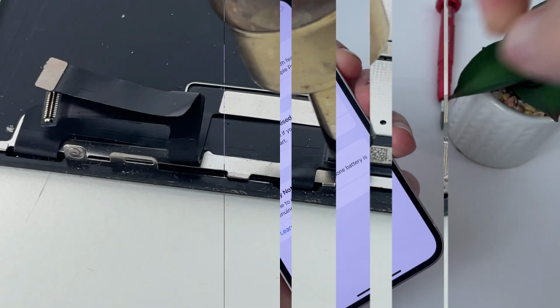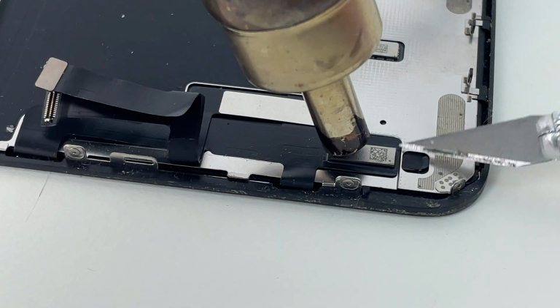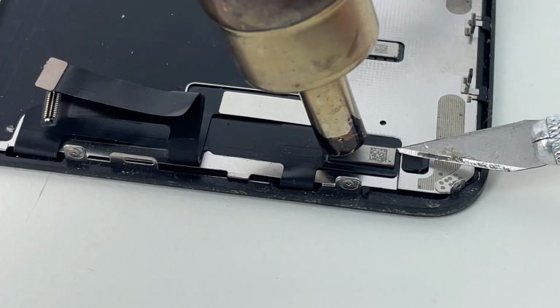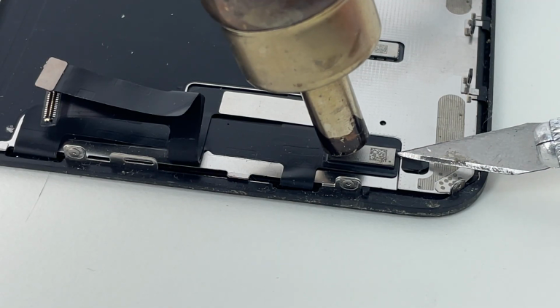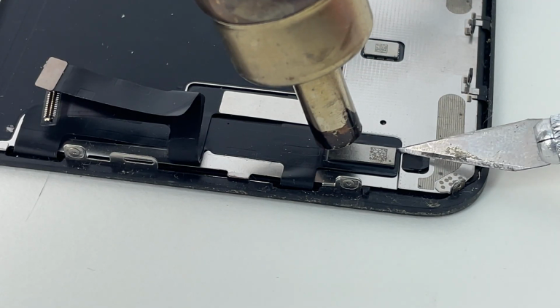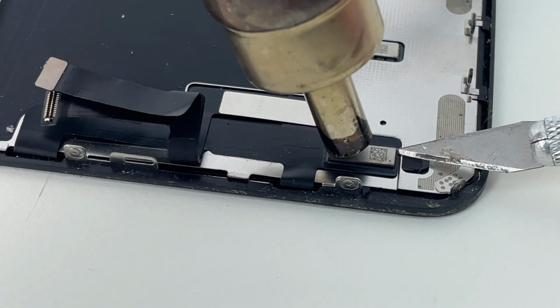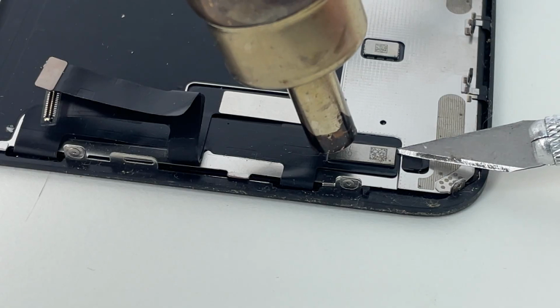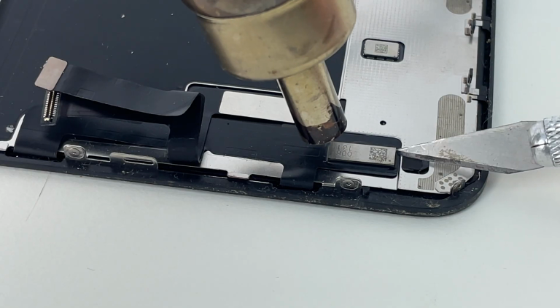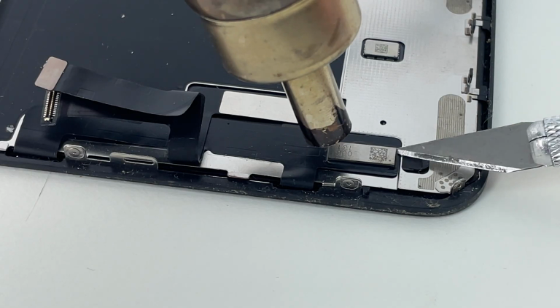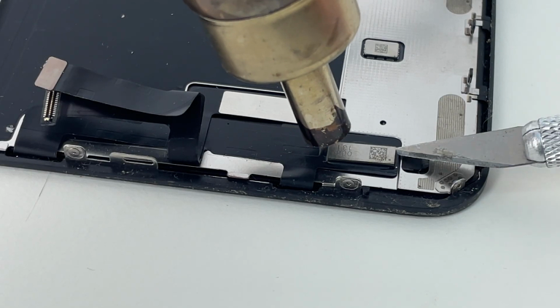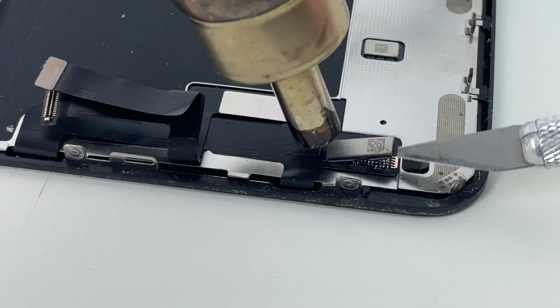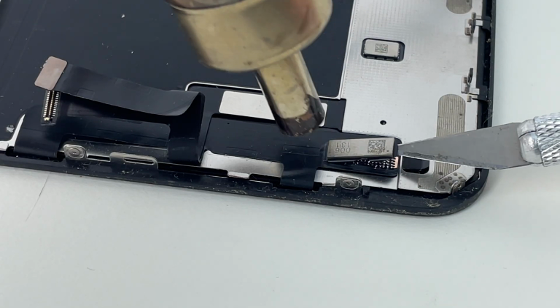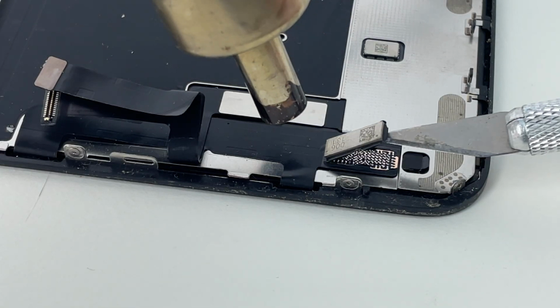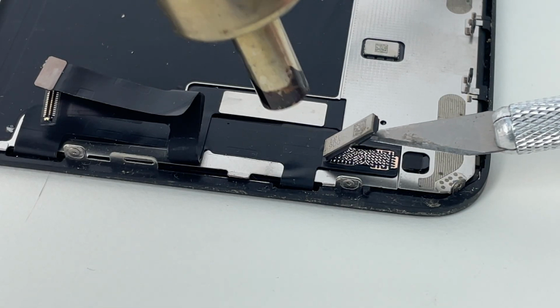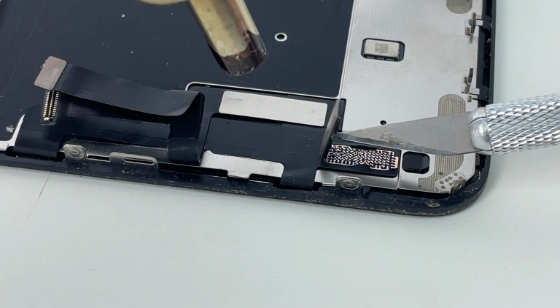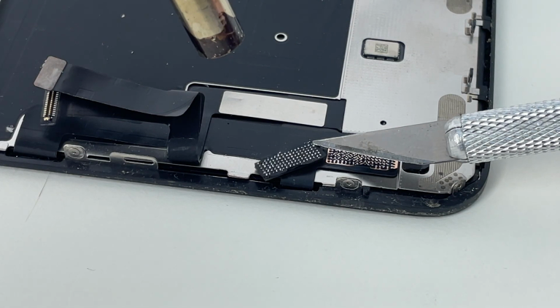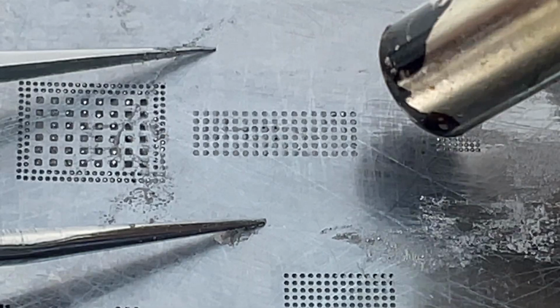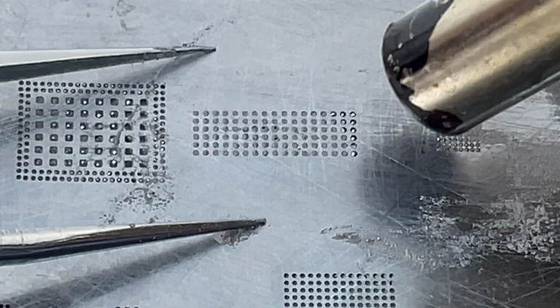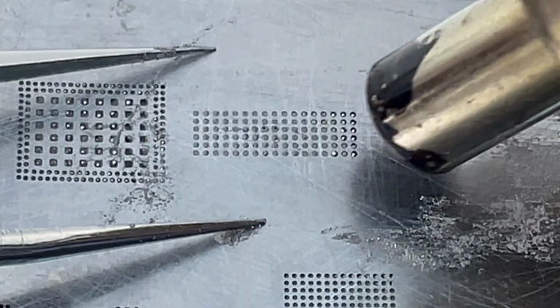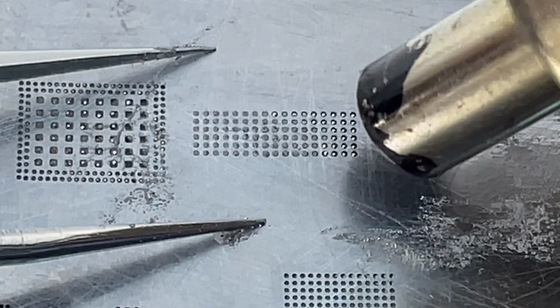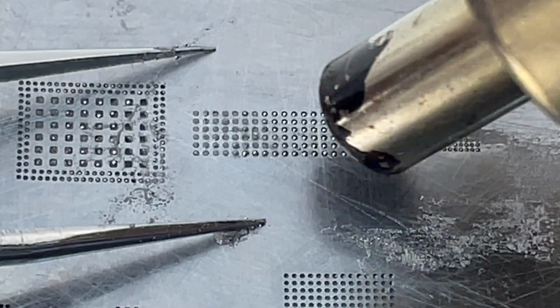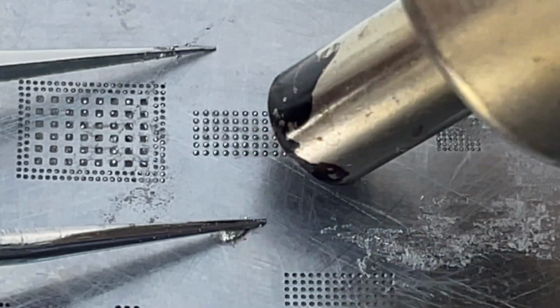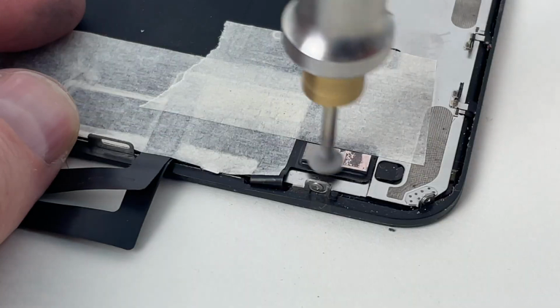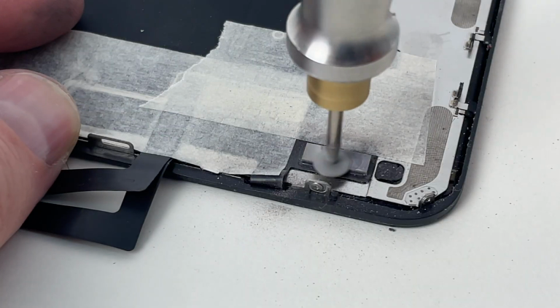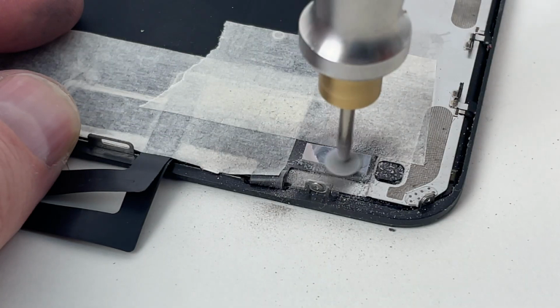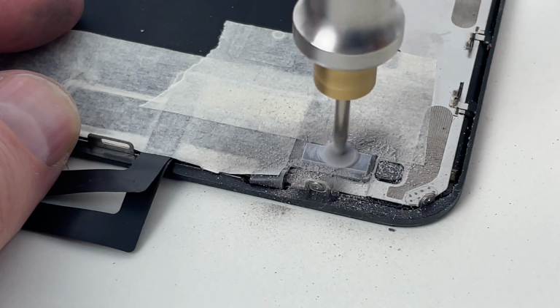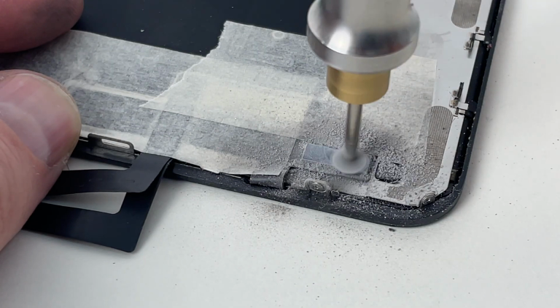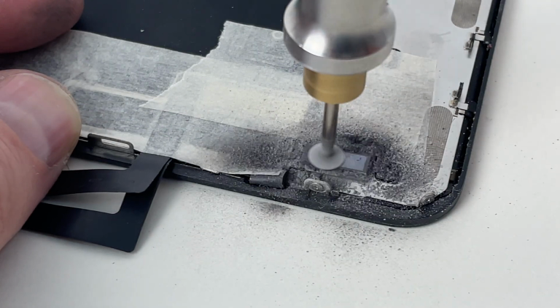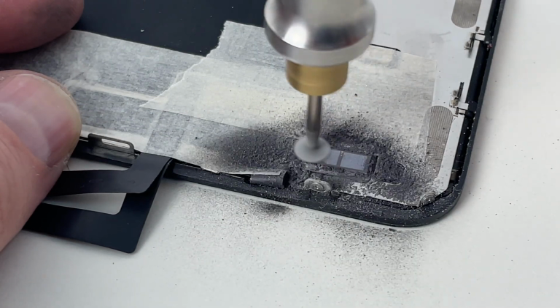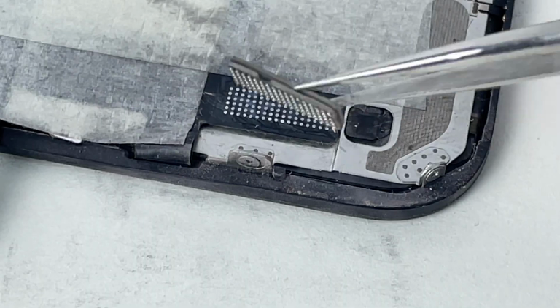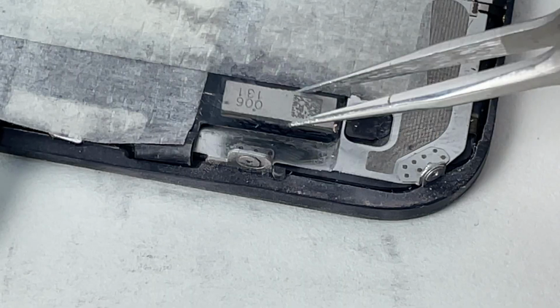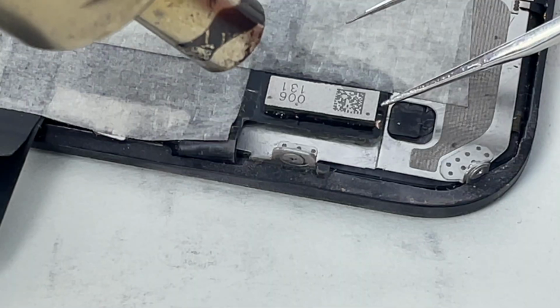On iOS 17 and earlier, the only solution to regain maximum functionality was to remove the chip from the broken screen, reball it, remove the one from the new screen, and then solder it.